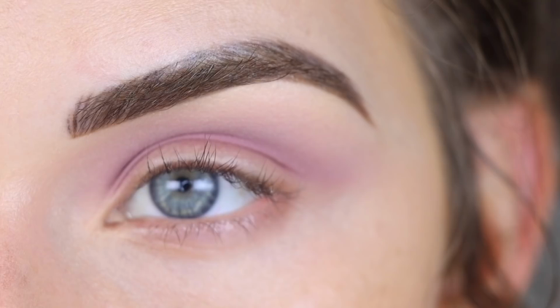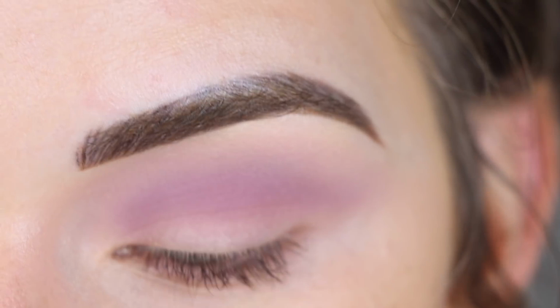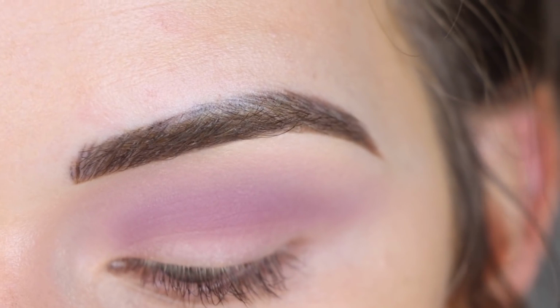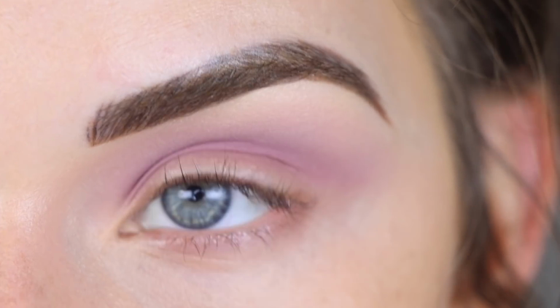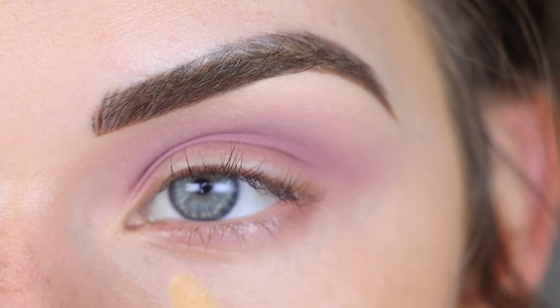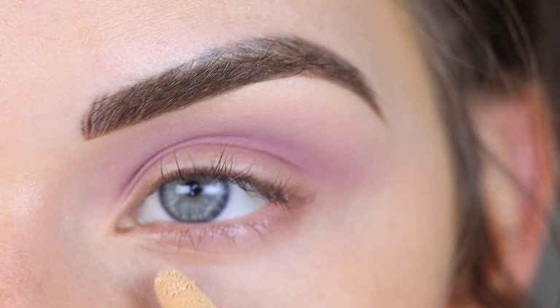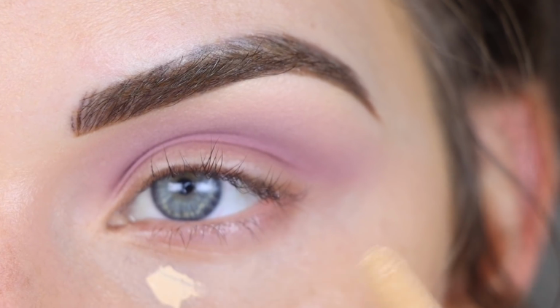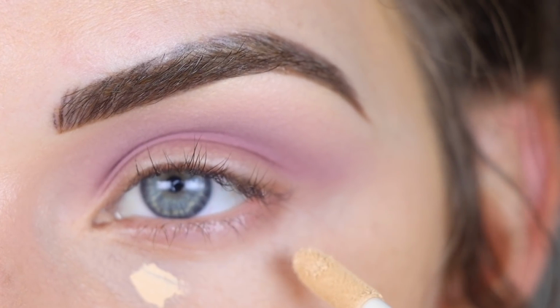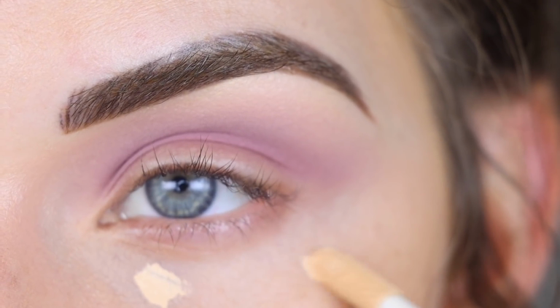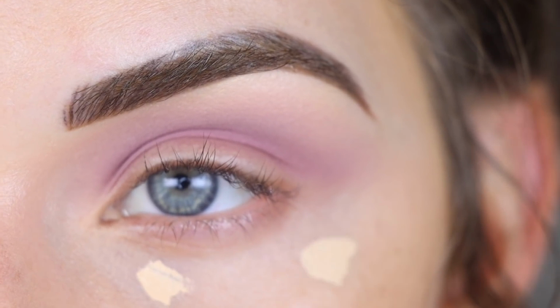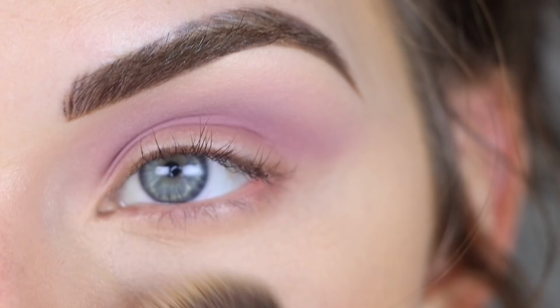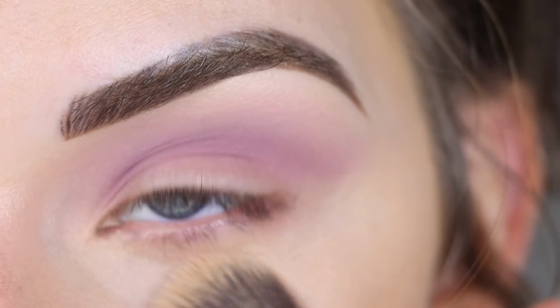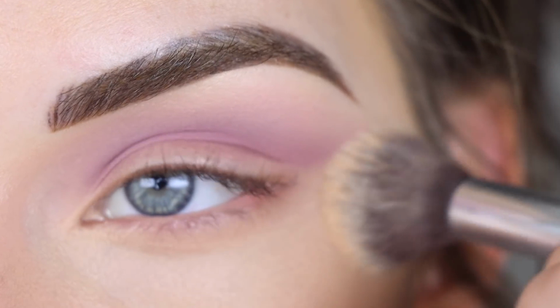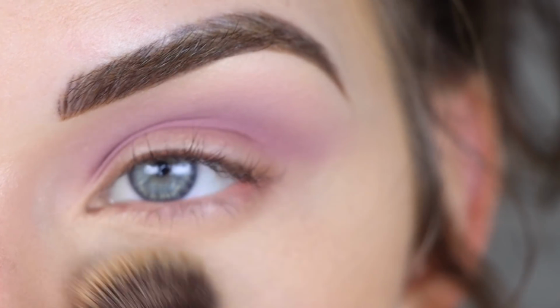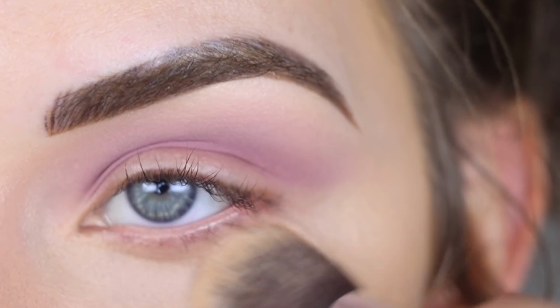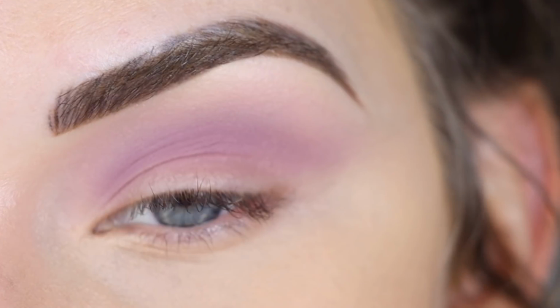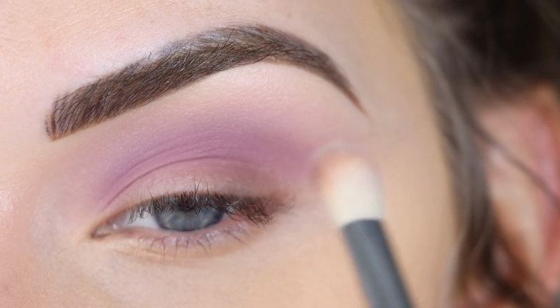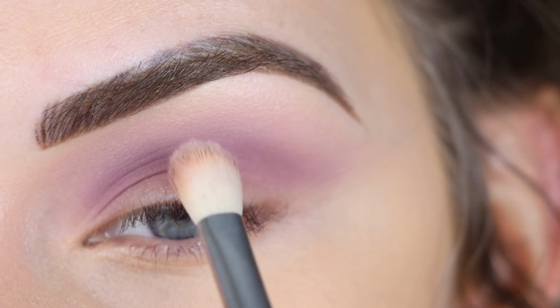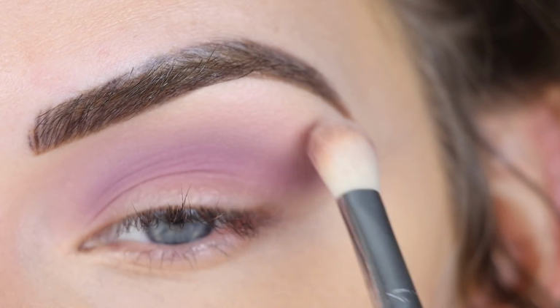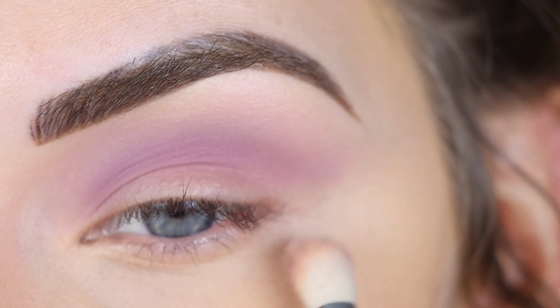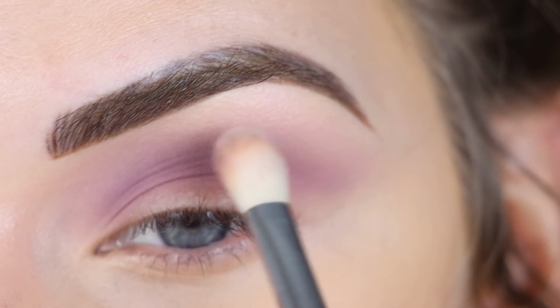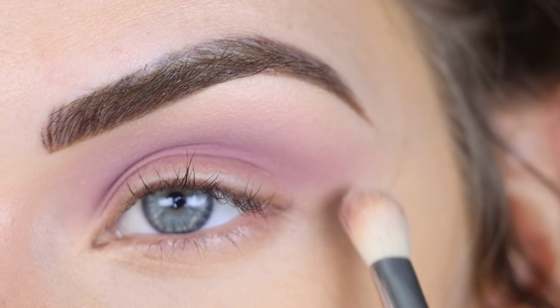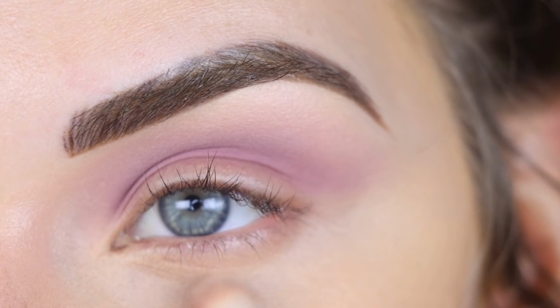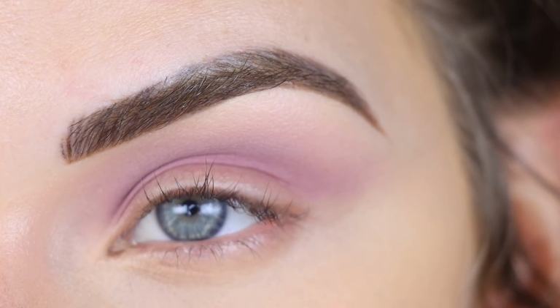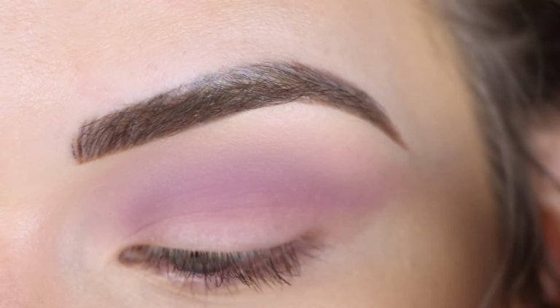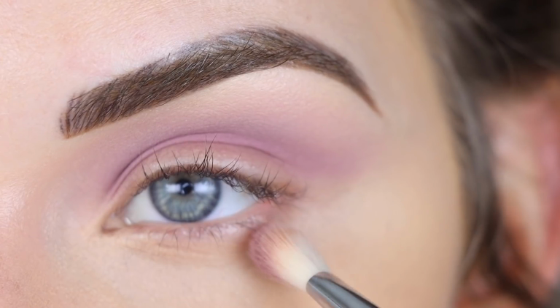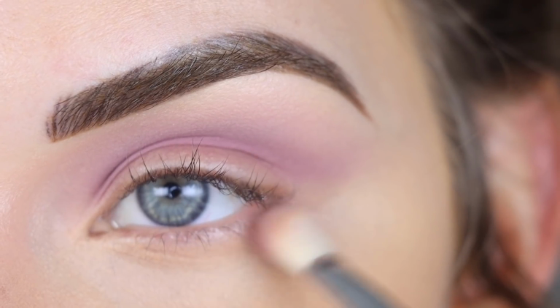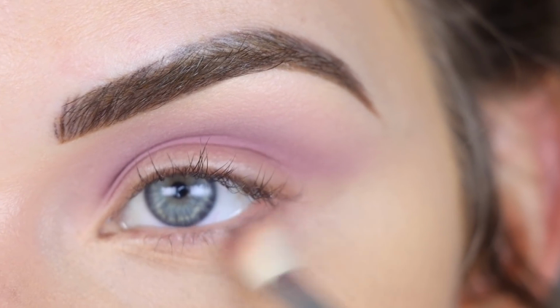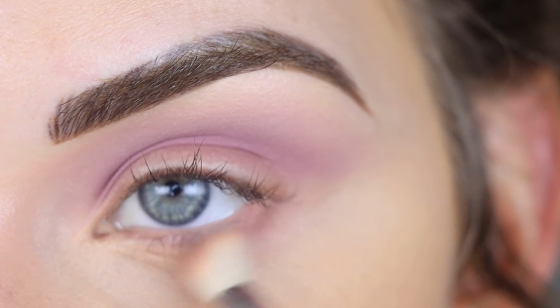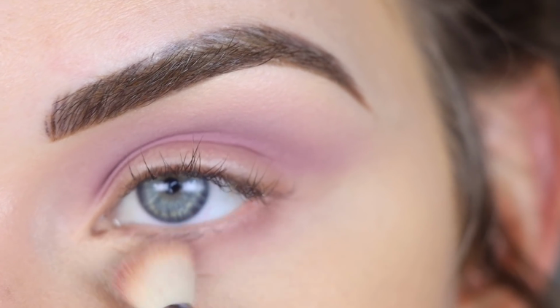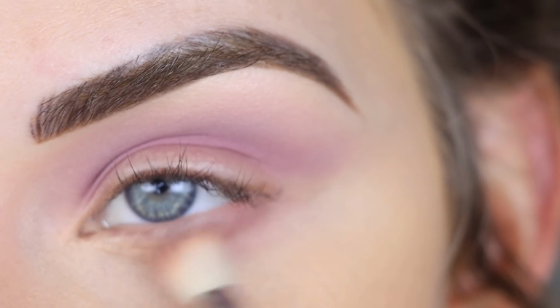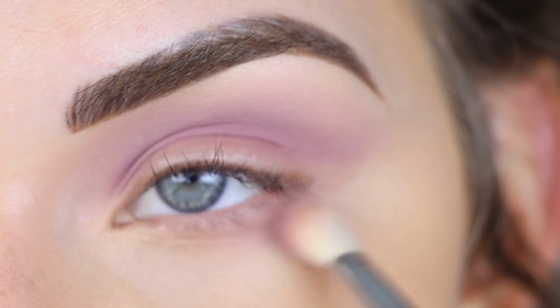I realize I don't have any concealer under my eyes, so I'm actually going to do that real quick. I think I kind of want to just really smoke out this purple all around the eye, so I'm going to take more Instinct and kind of start on my lower lash line.